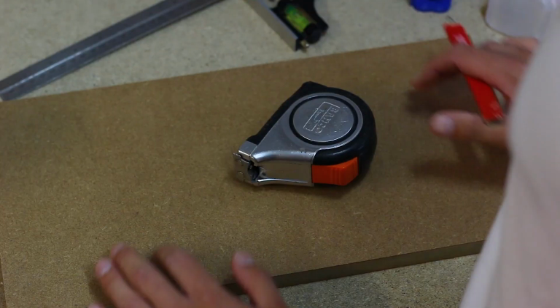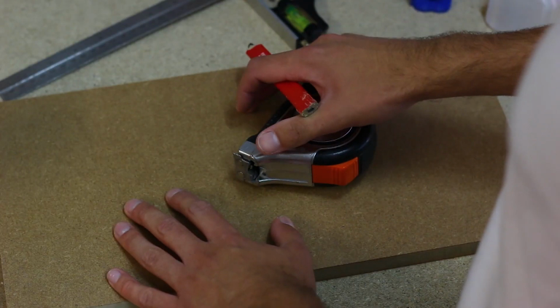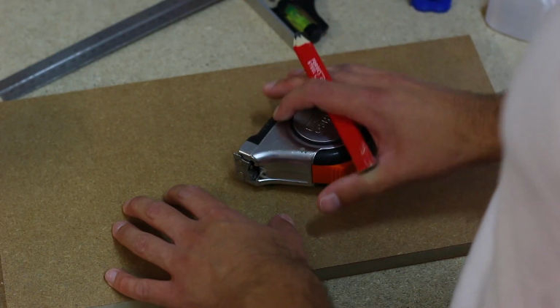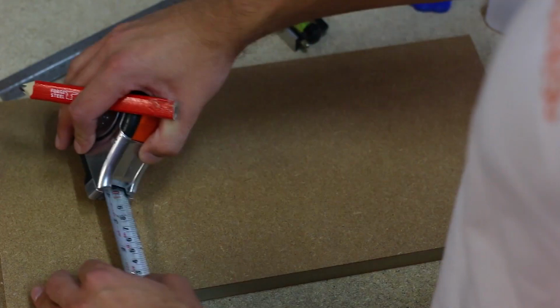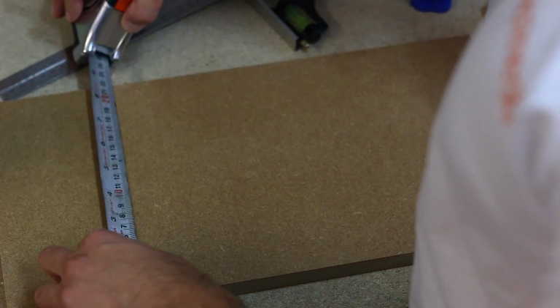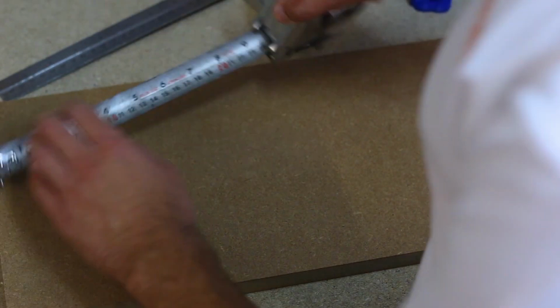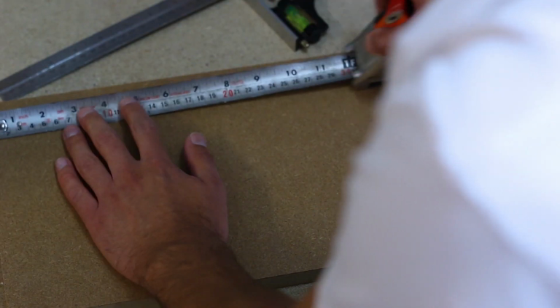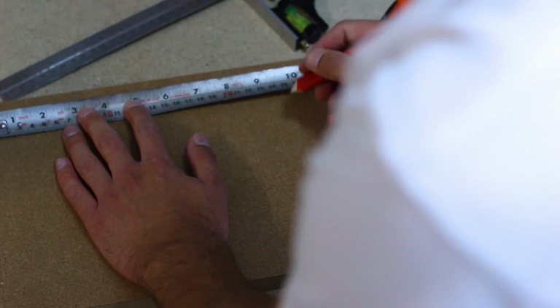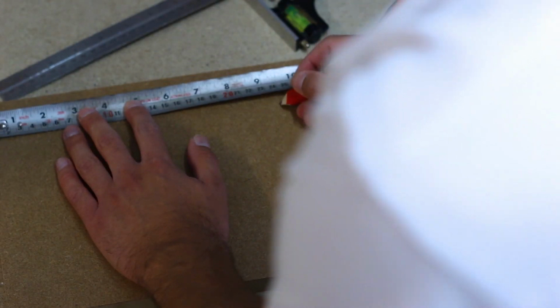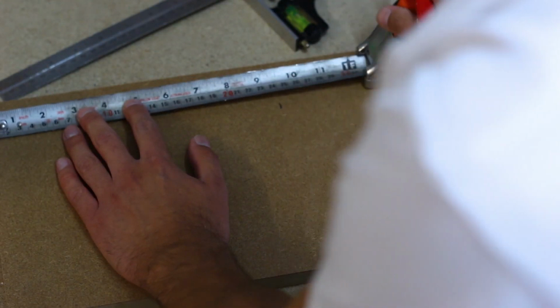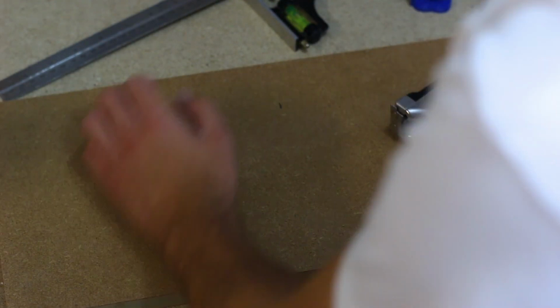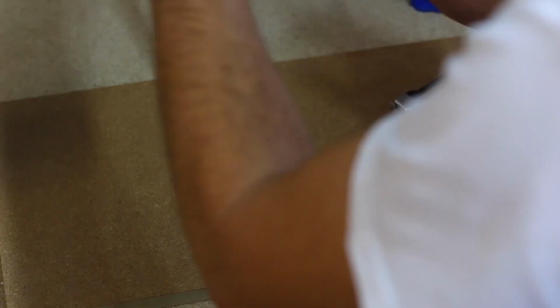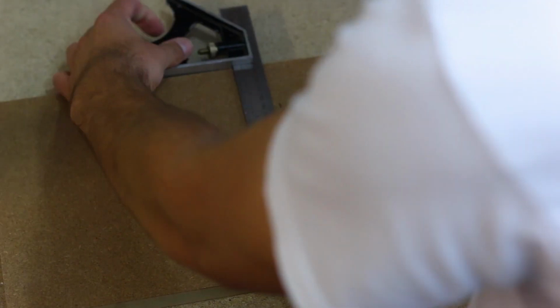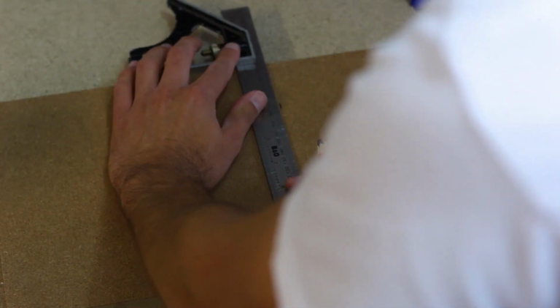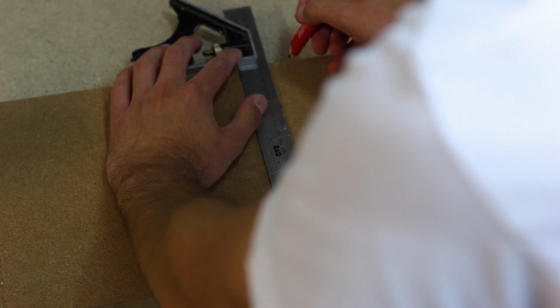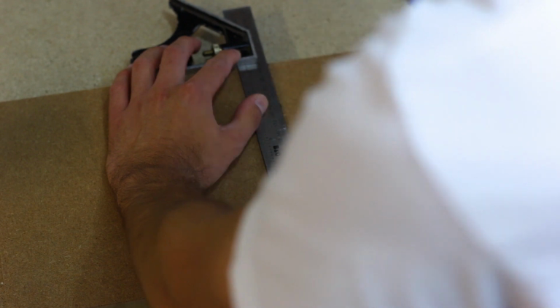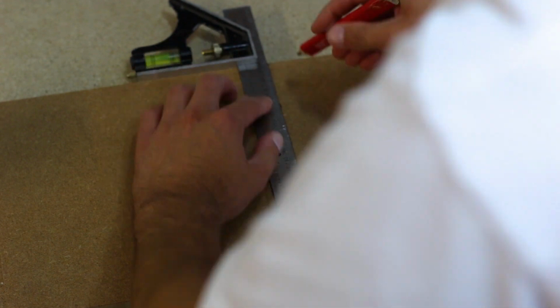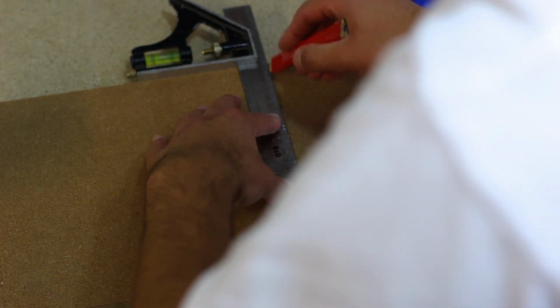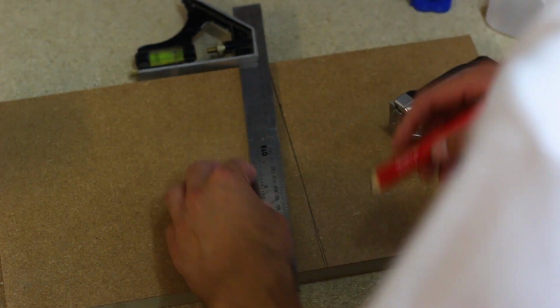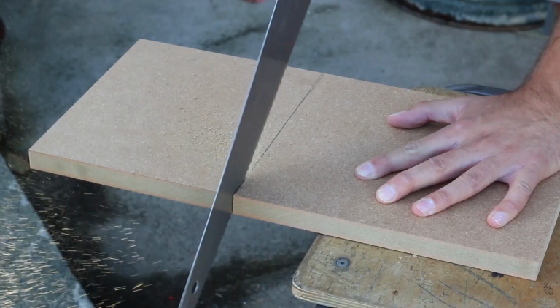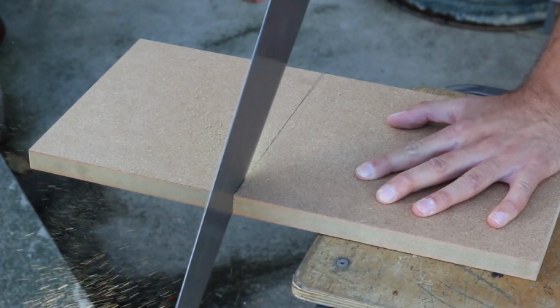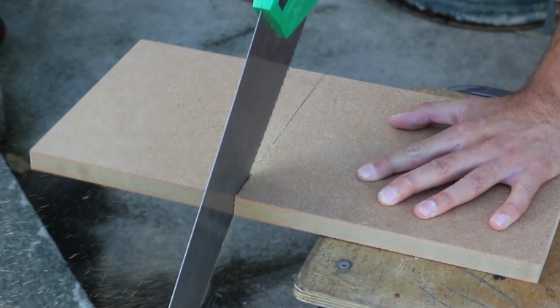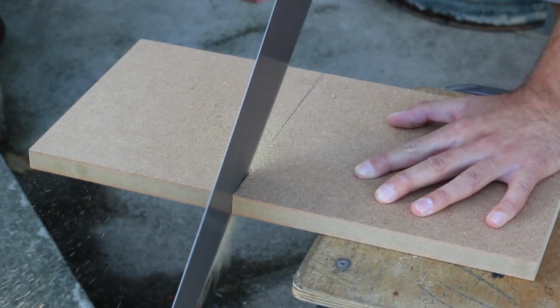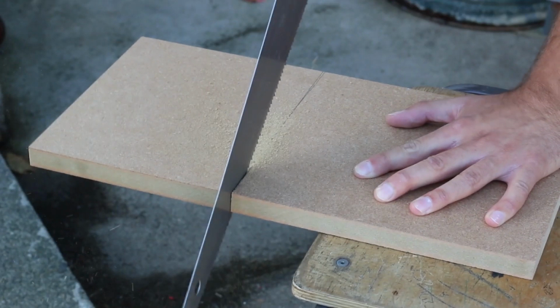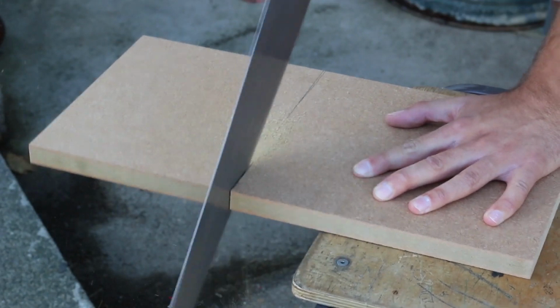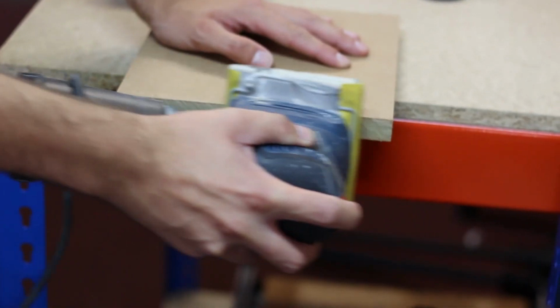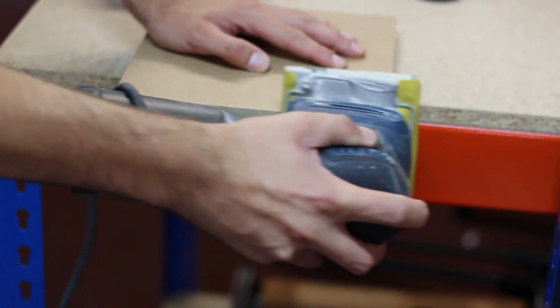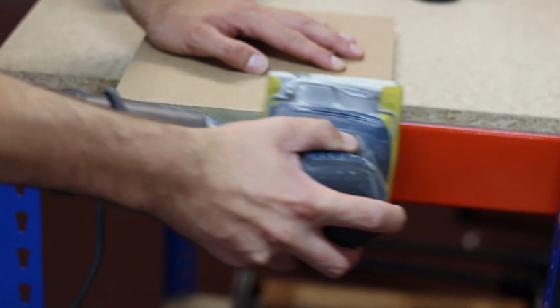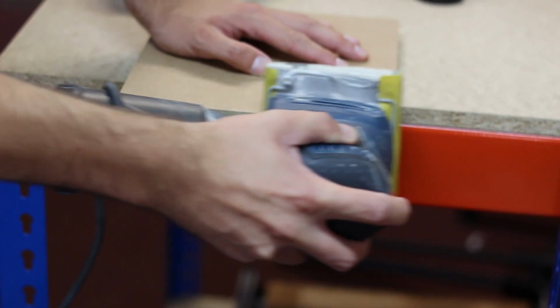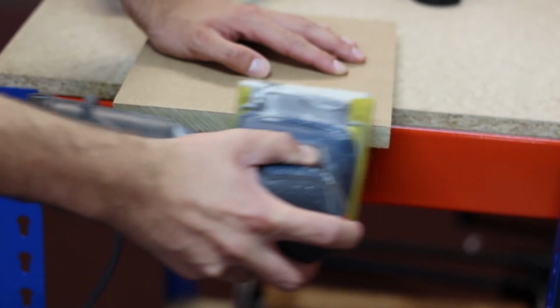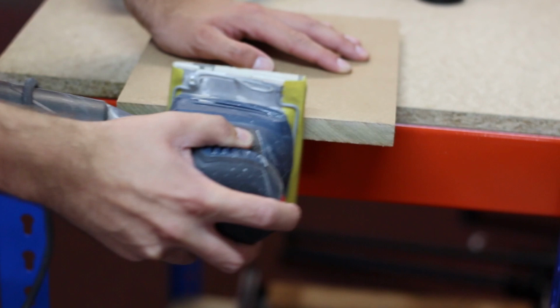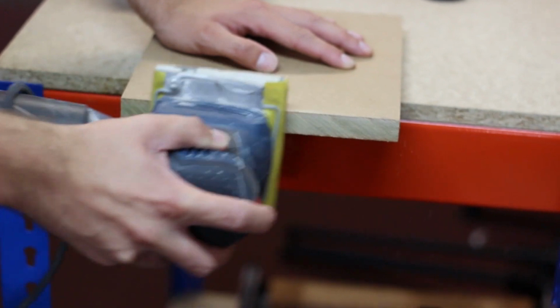We are using an 18mm piece of MDF and we need it 215mm by 240mm. Cut using a hand saw, then sand the cut edge to improve the finish.